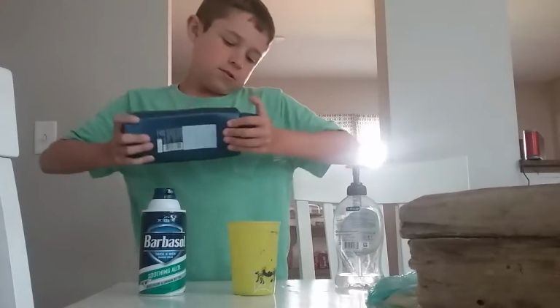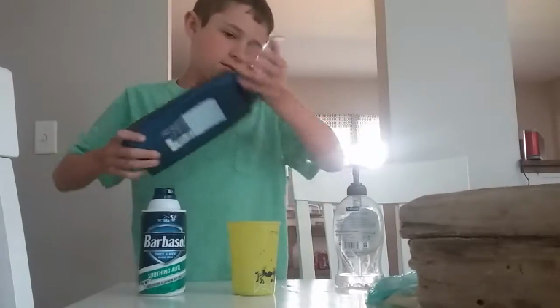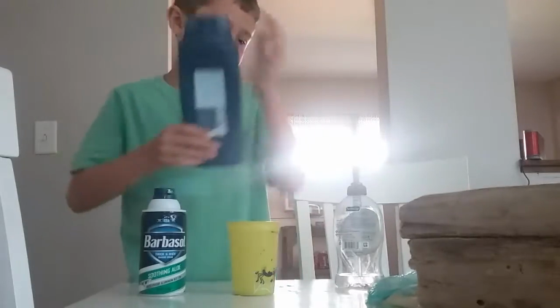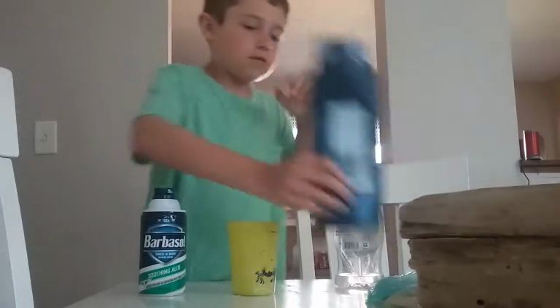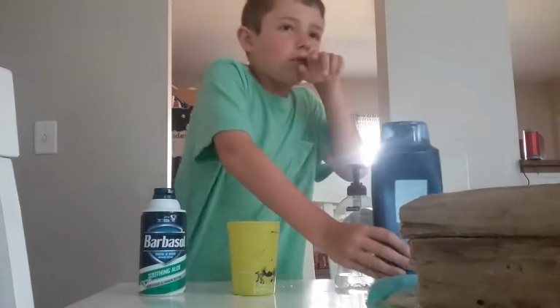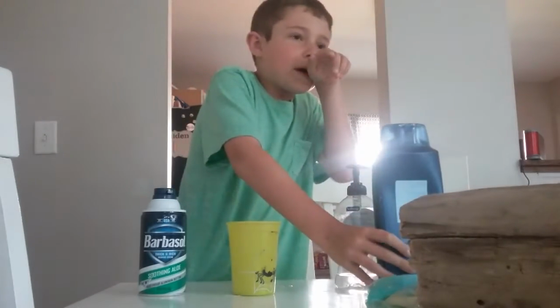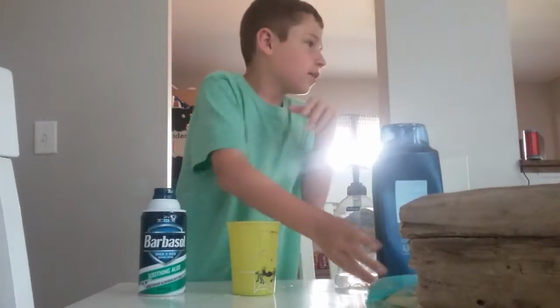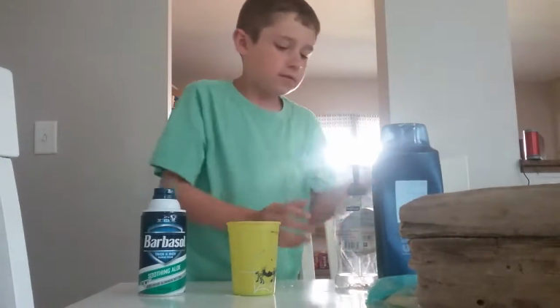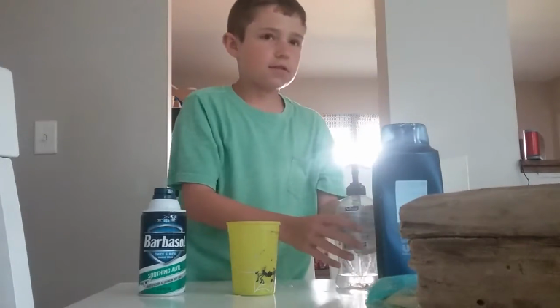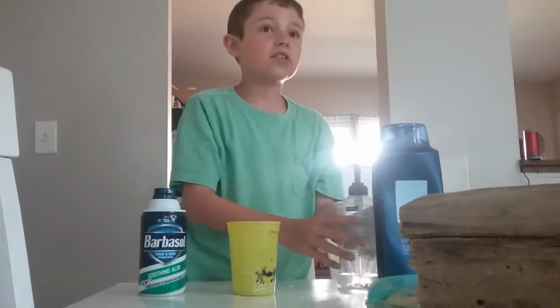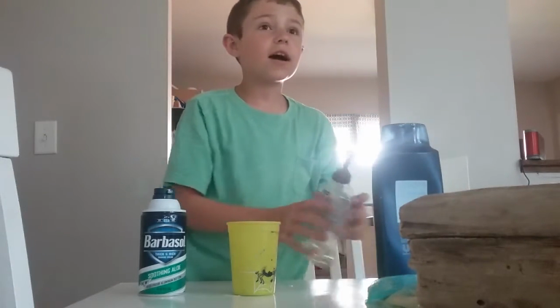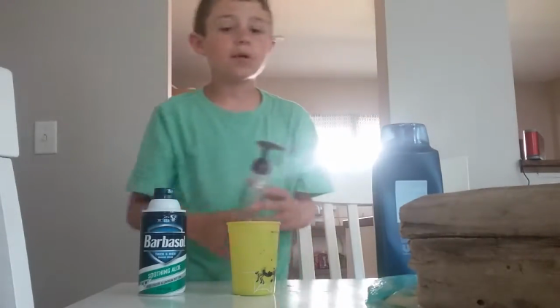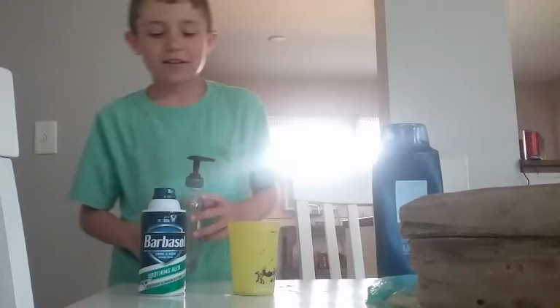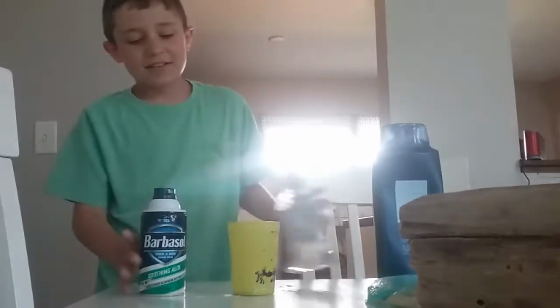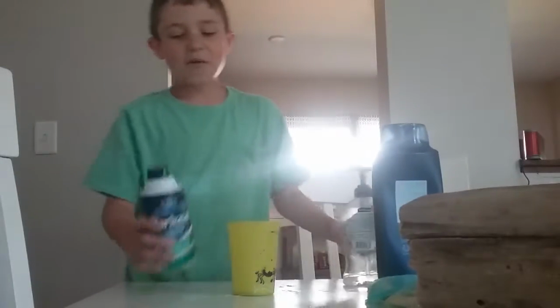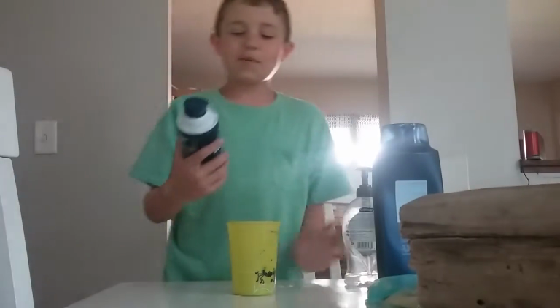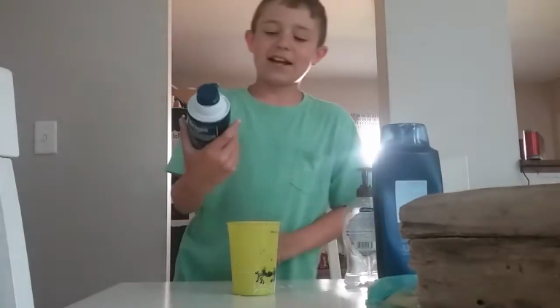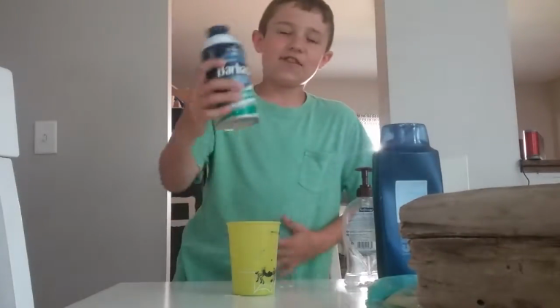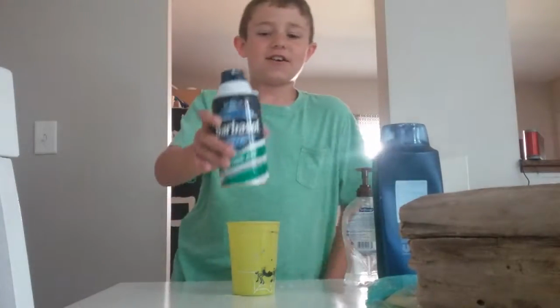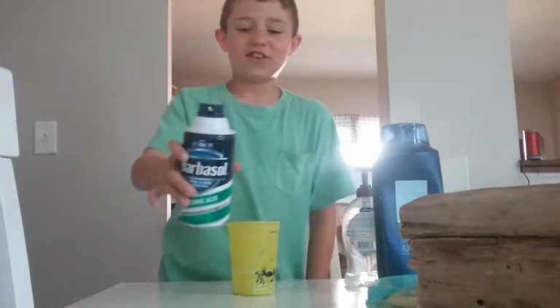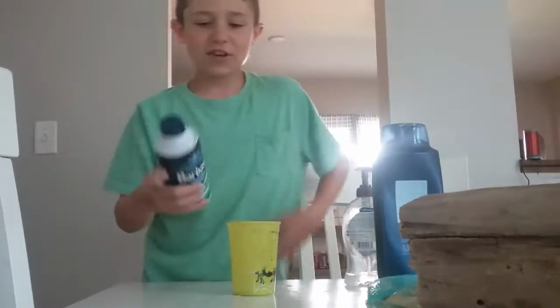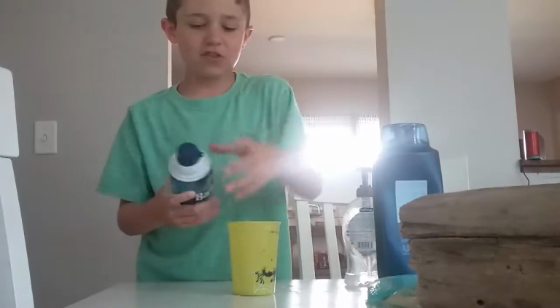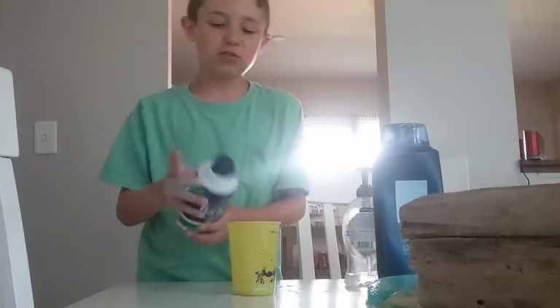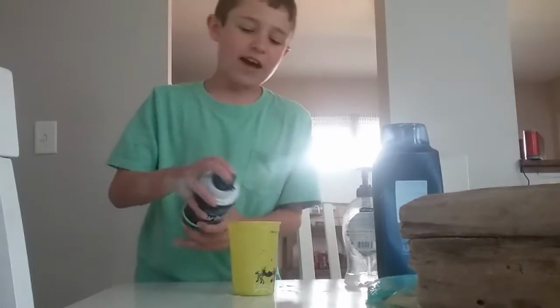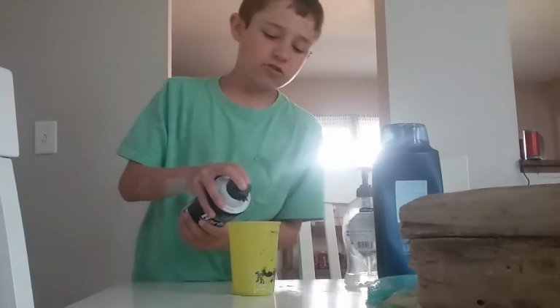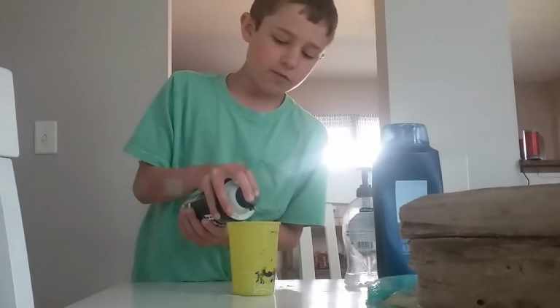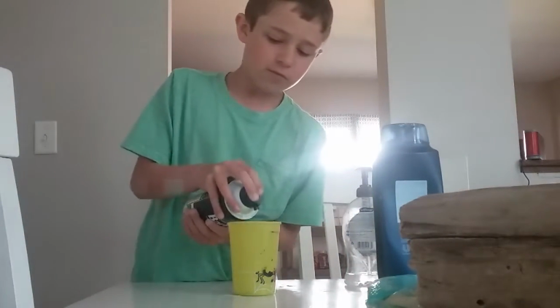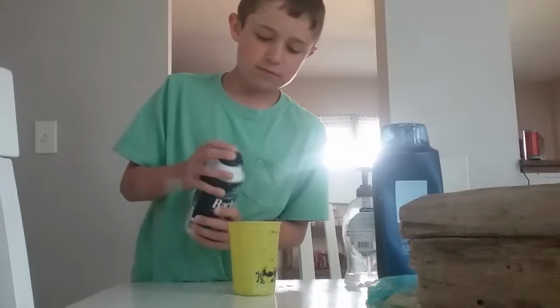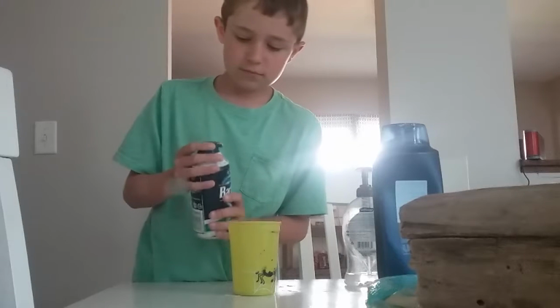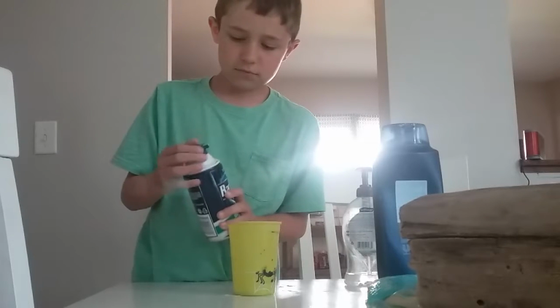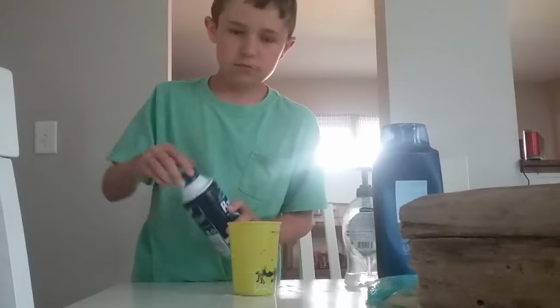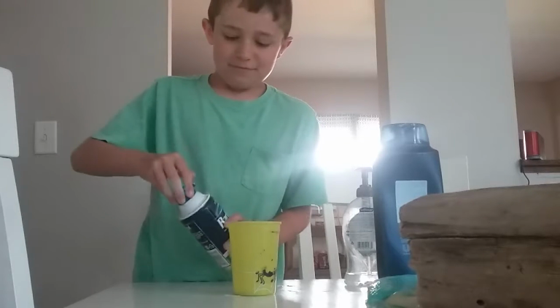All right, Layla, get out of the toilet. Now we're going to be adding the shaving cream — you're just going to do five squirts of it.